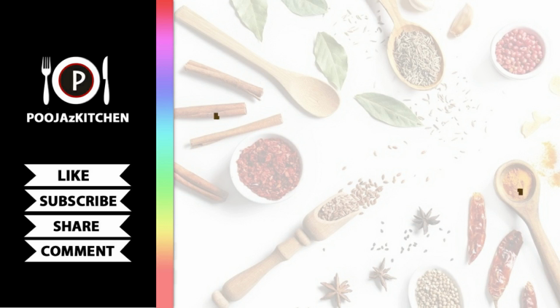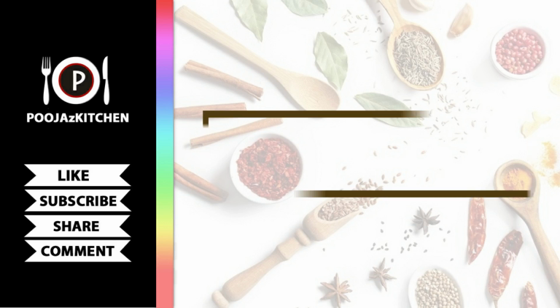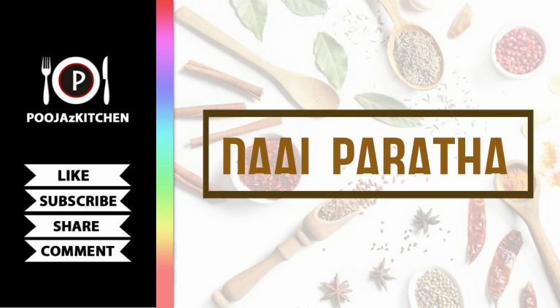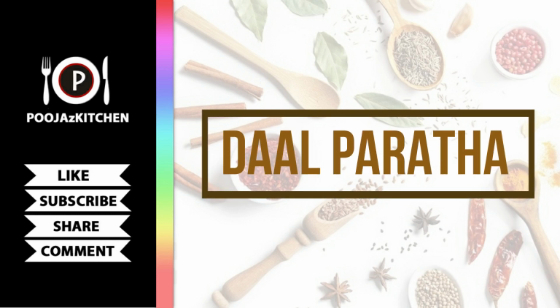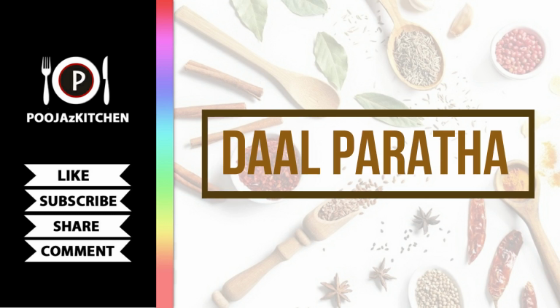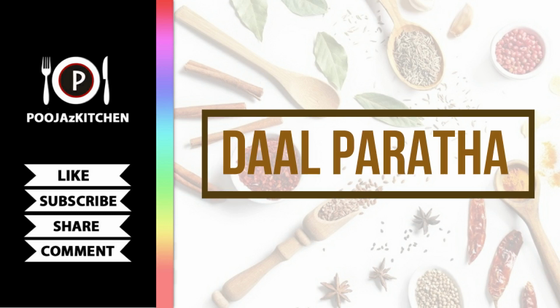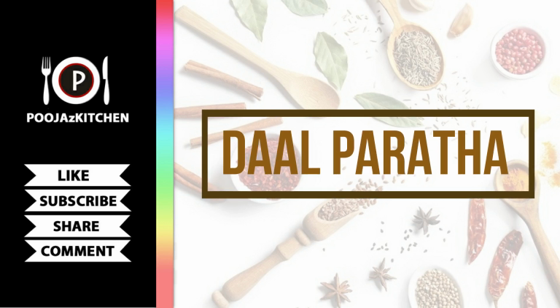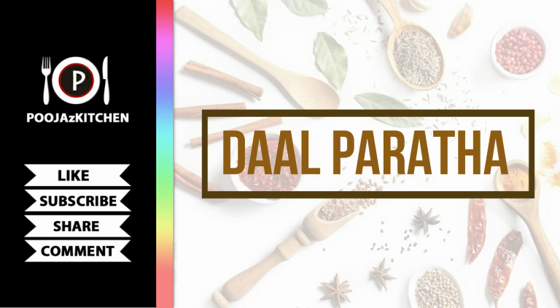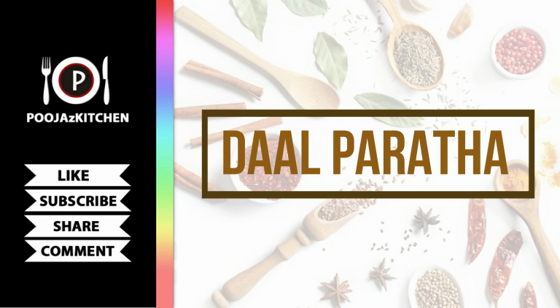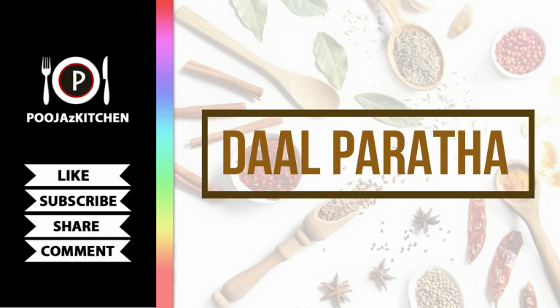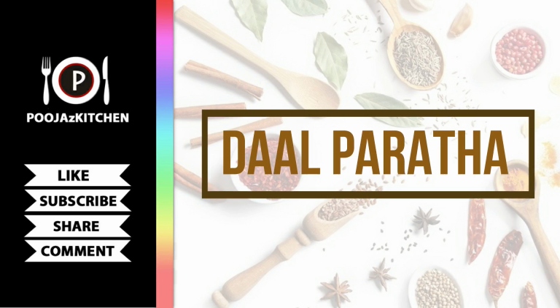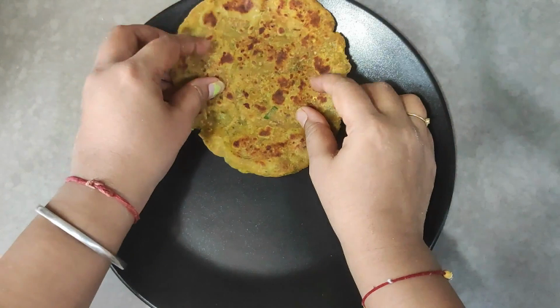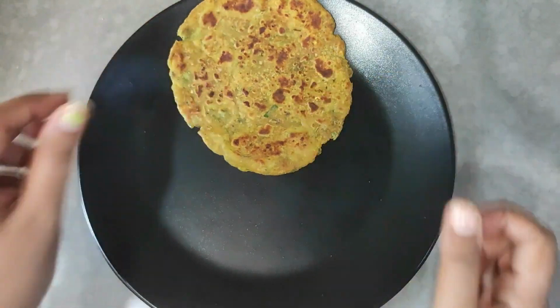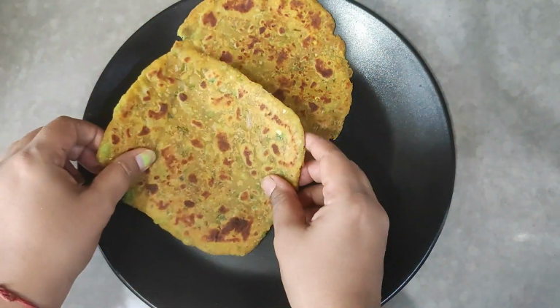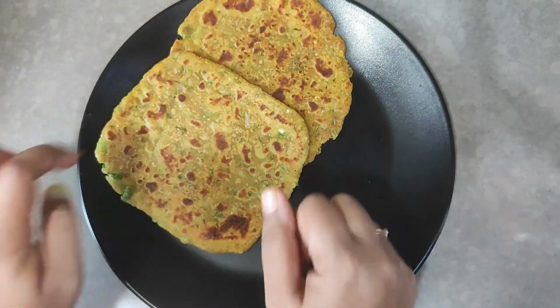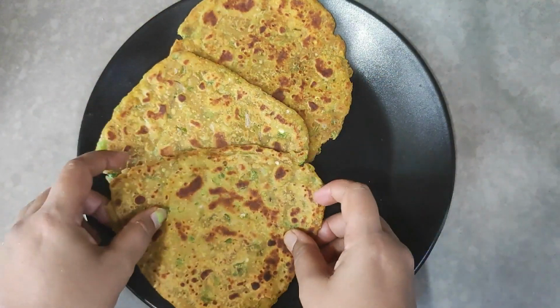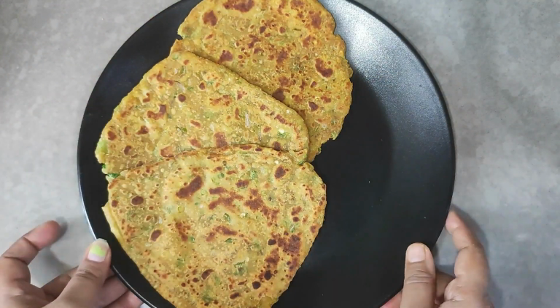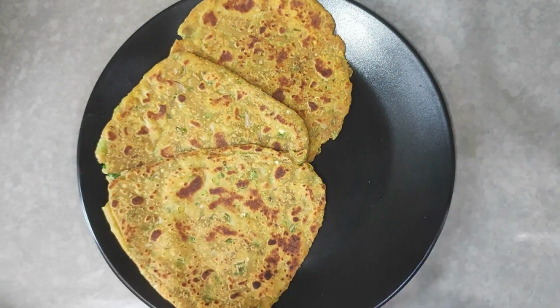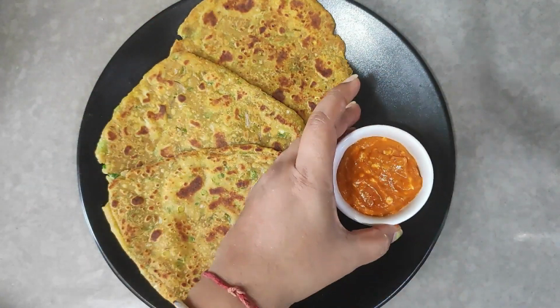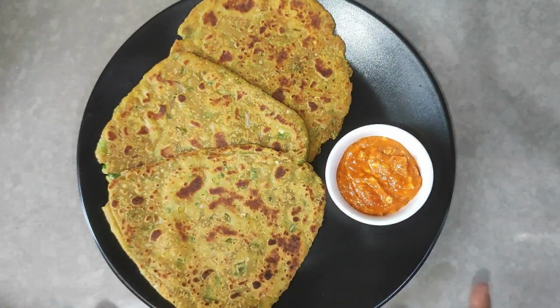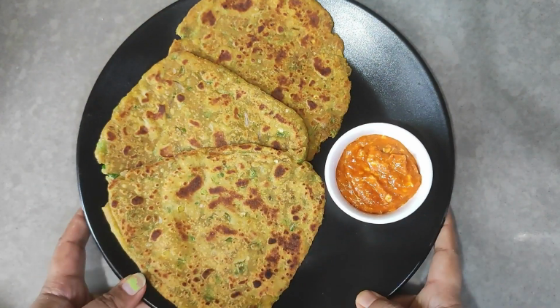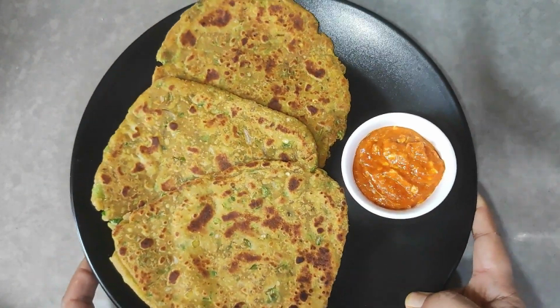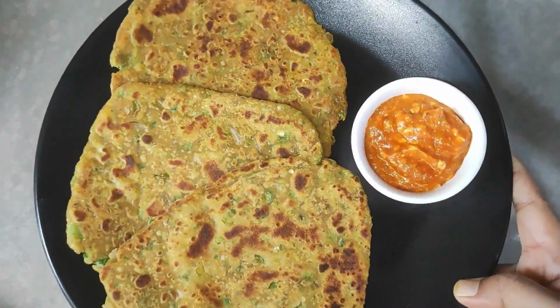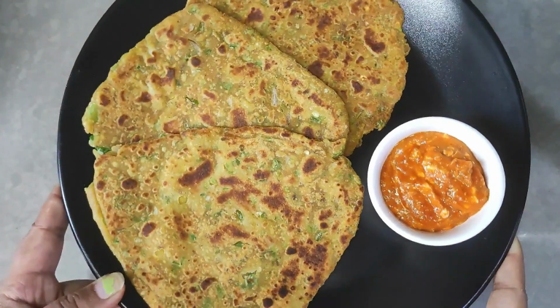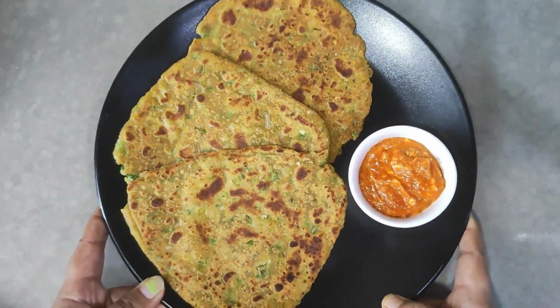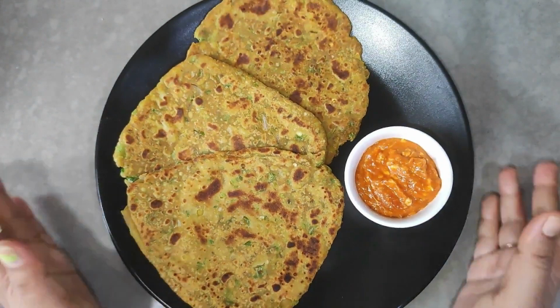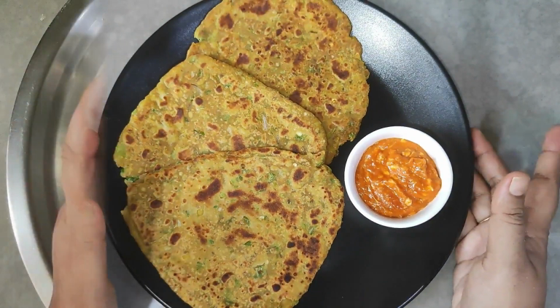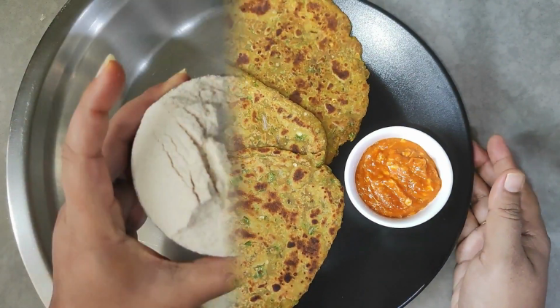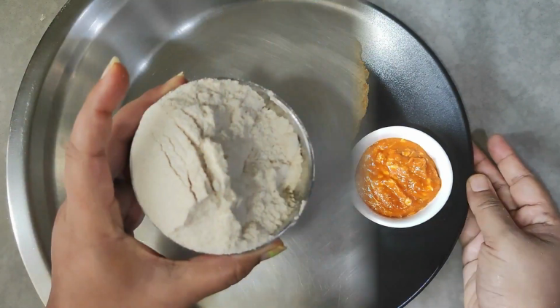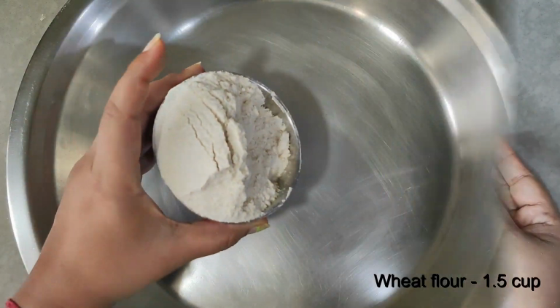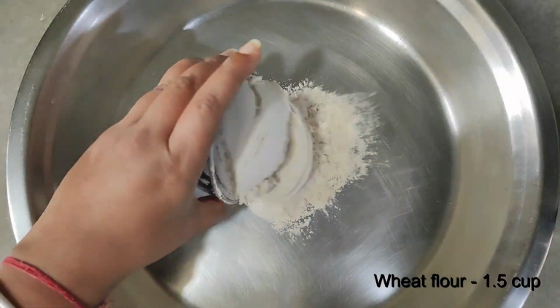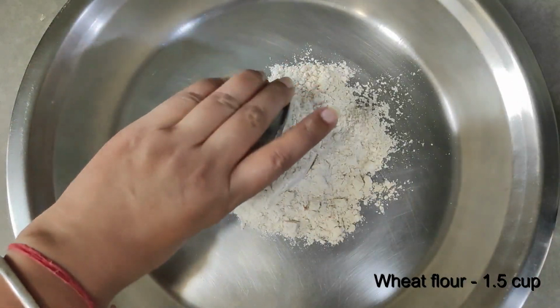Friends, in the kitchen, we are going to make a recipe with chia seeds! We always make the seeds on the house. I have made a very healthy recipe with chia seeds.